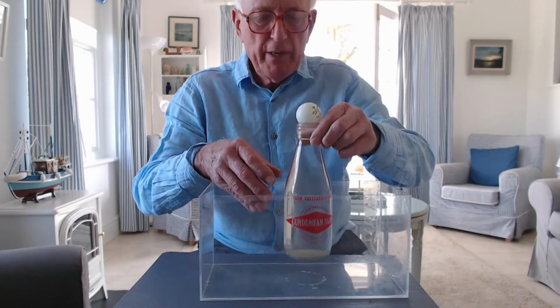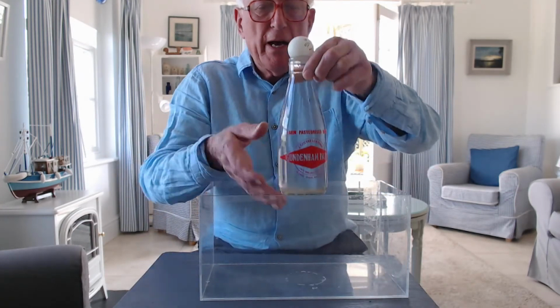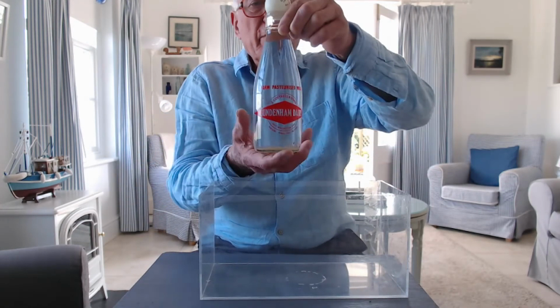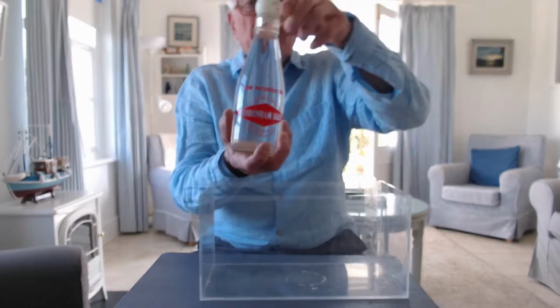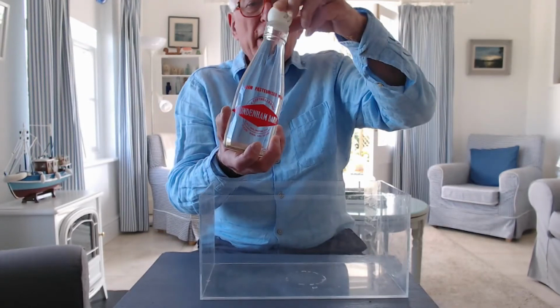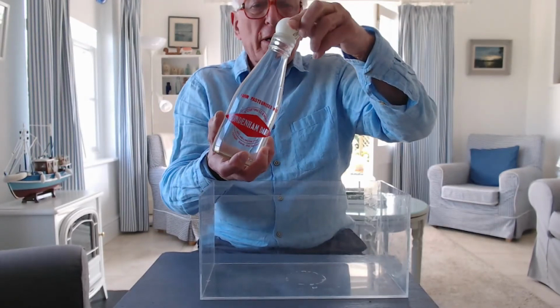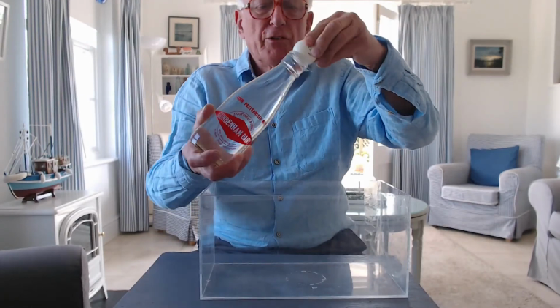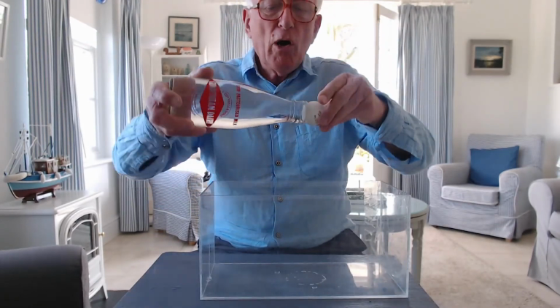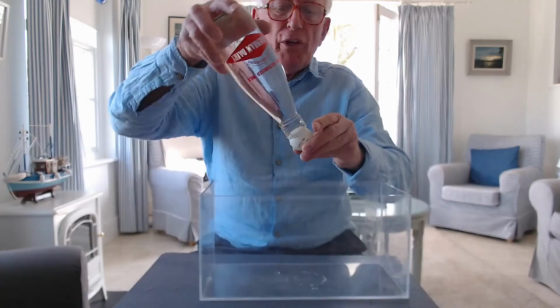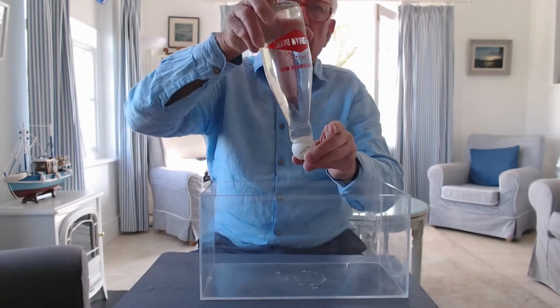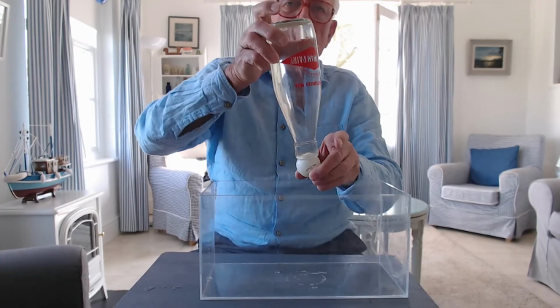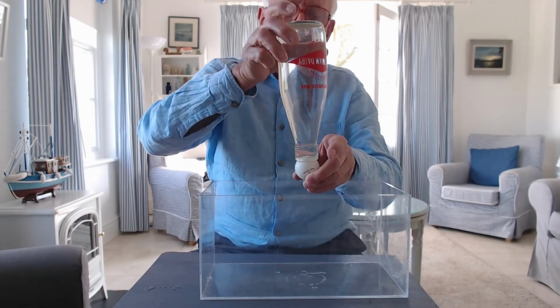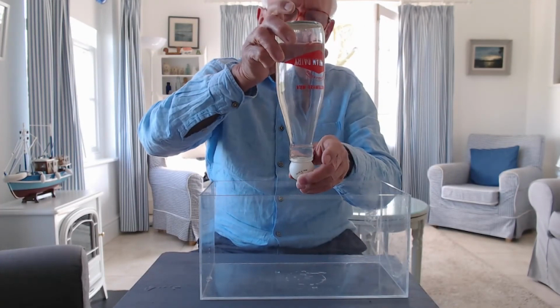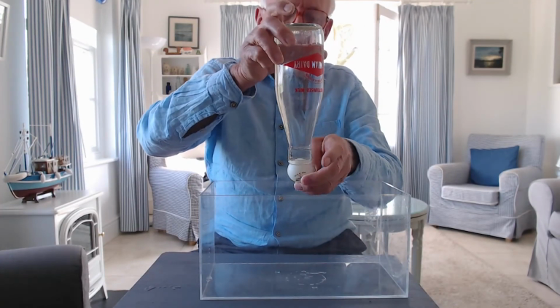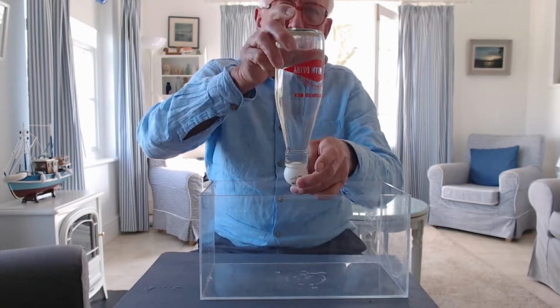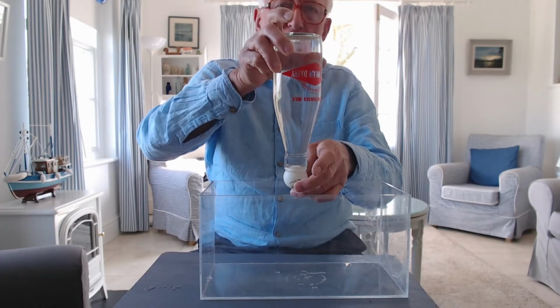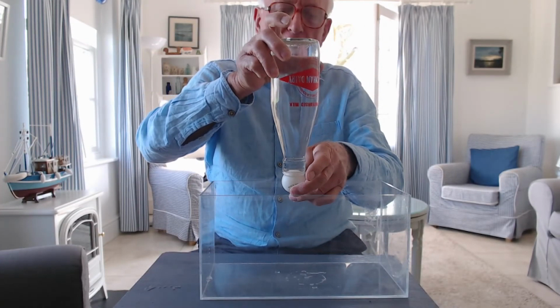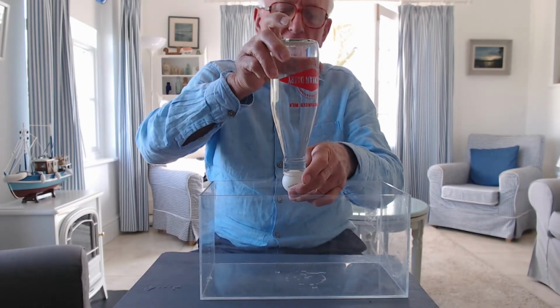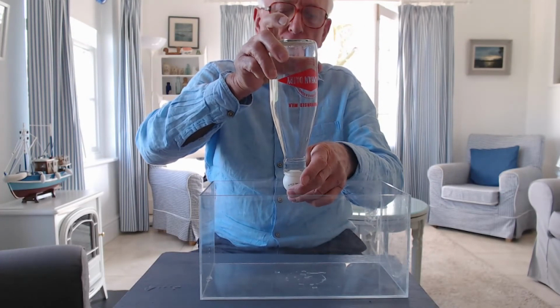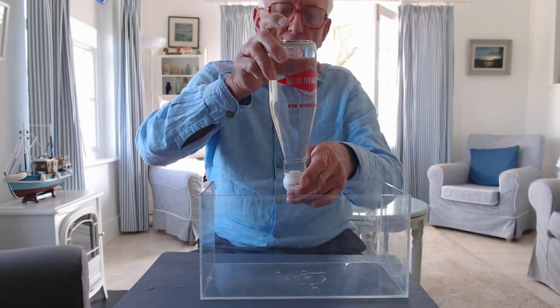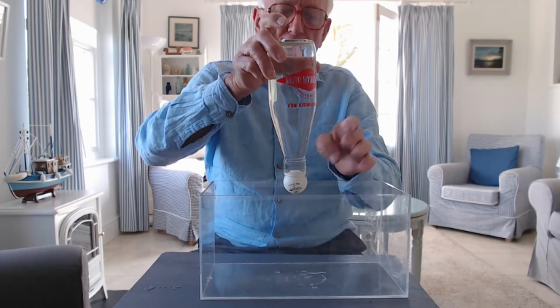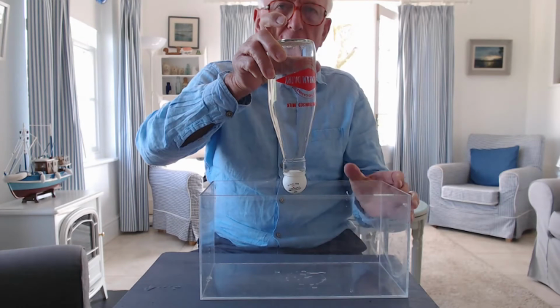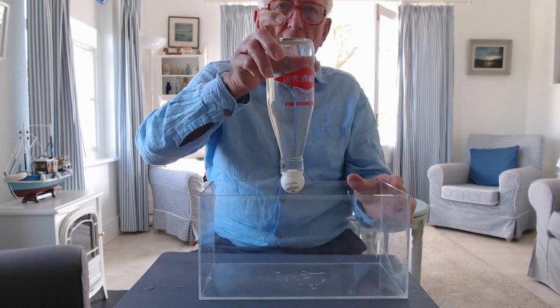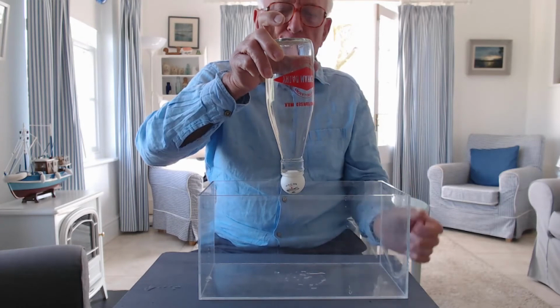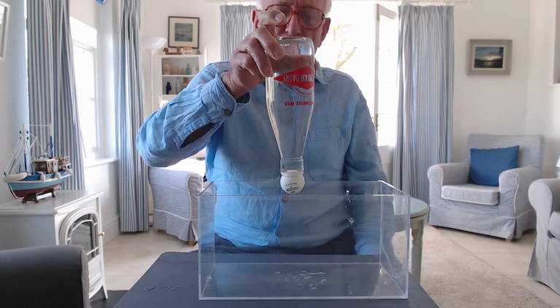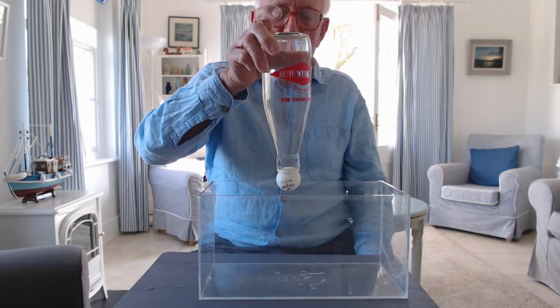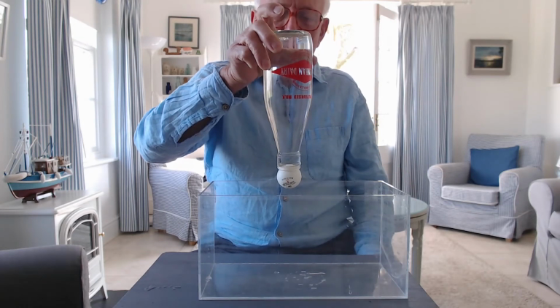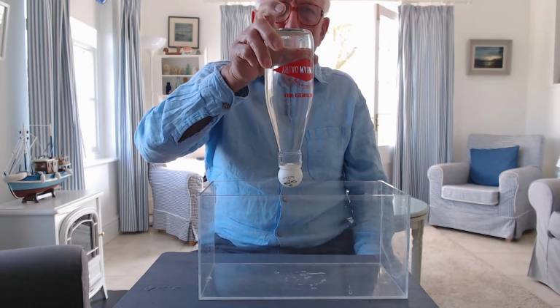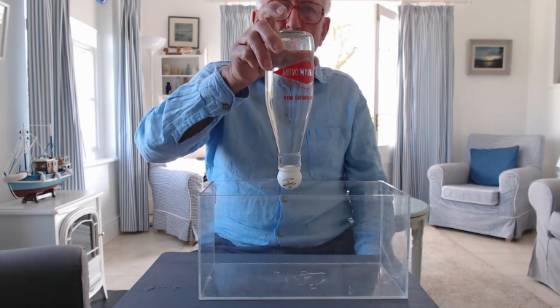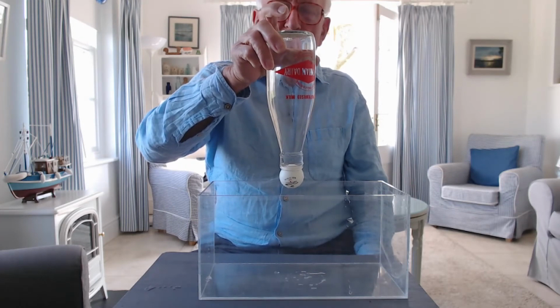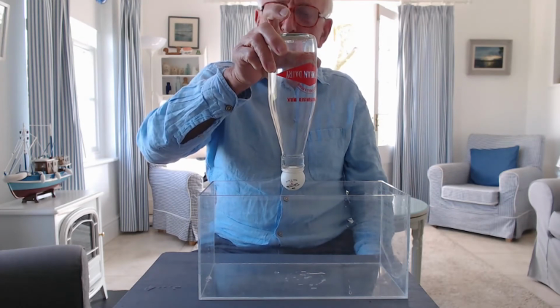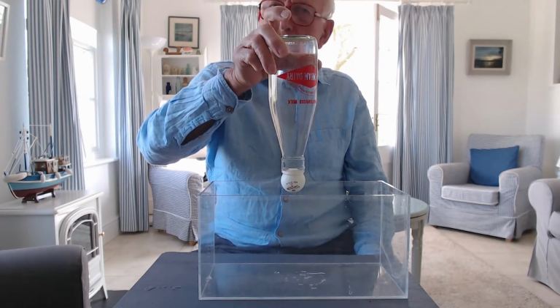And now I'm going to lift it up, turn the whole thing upside down. And I'm now going to take my finger off the bottom. And you can see that the ball doesn't fall off.